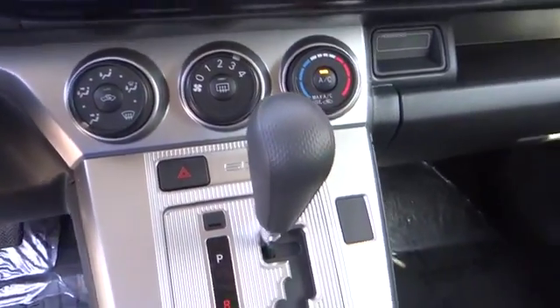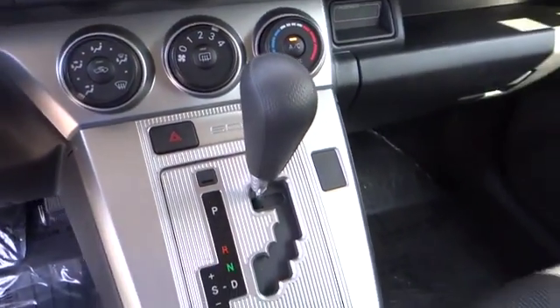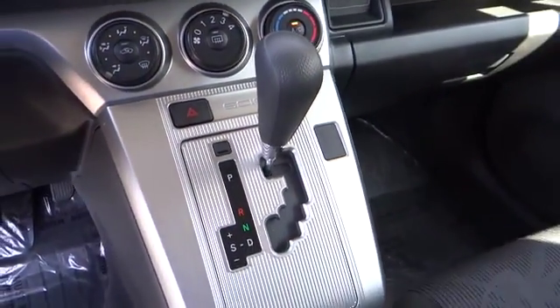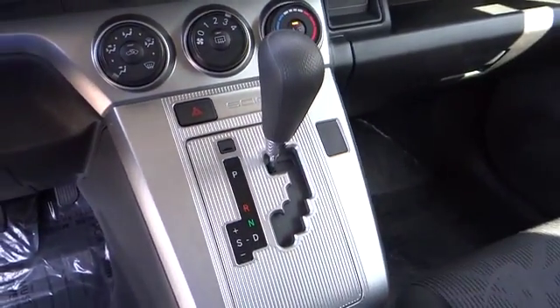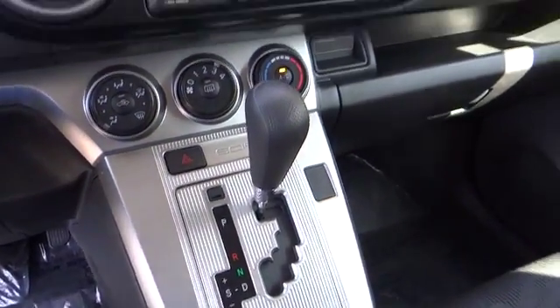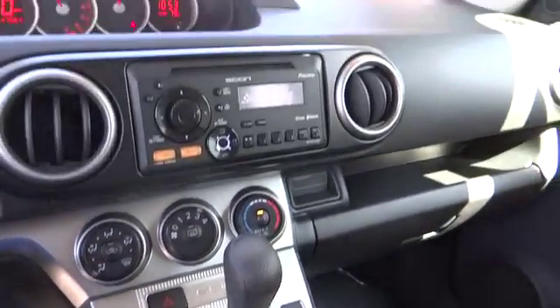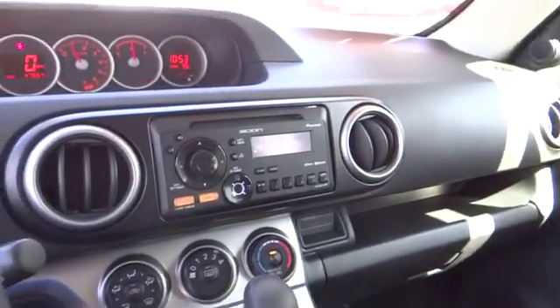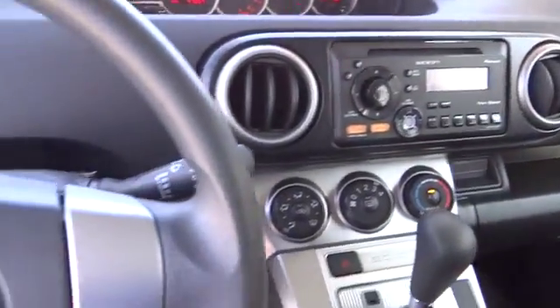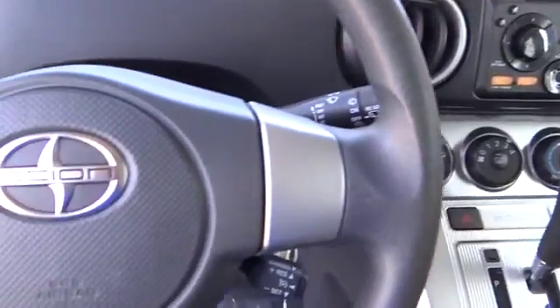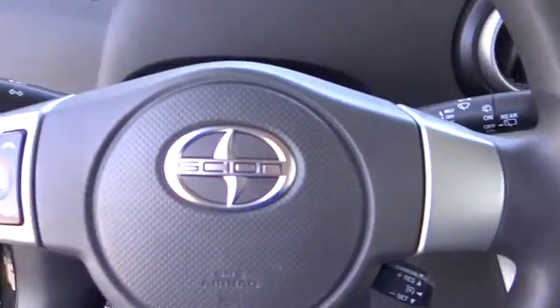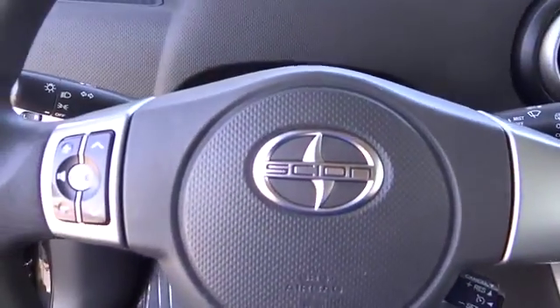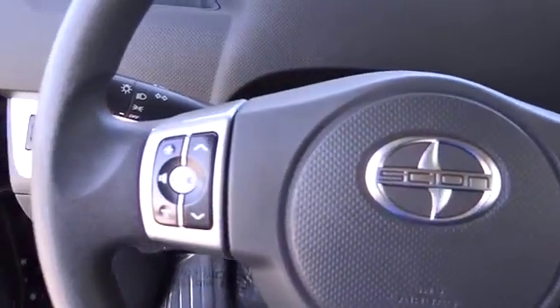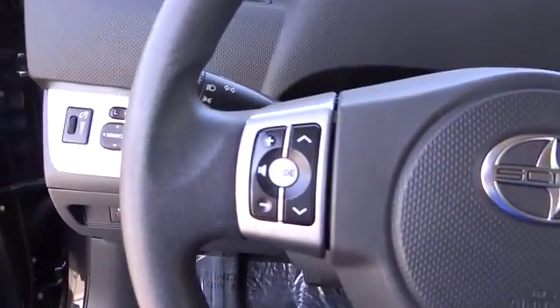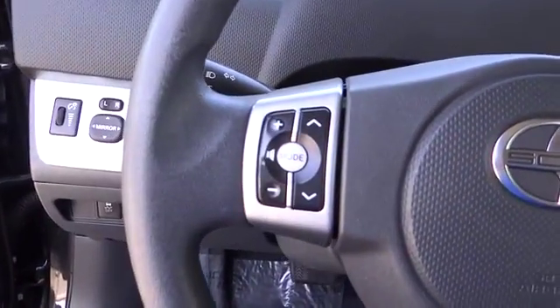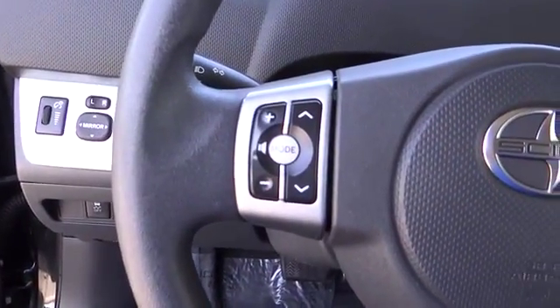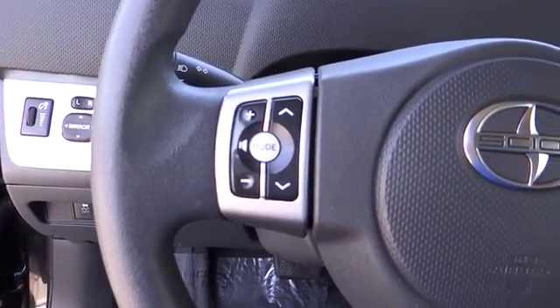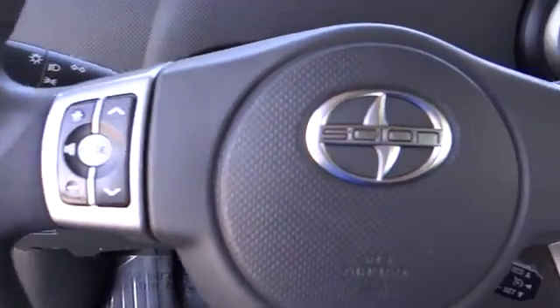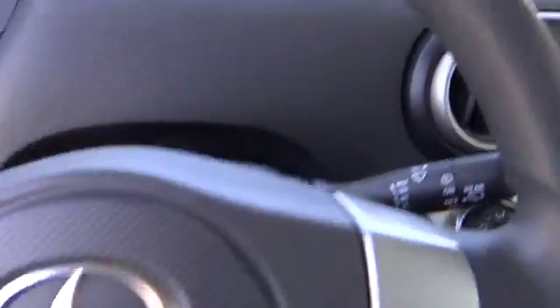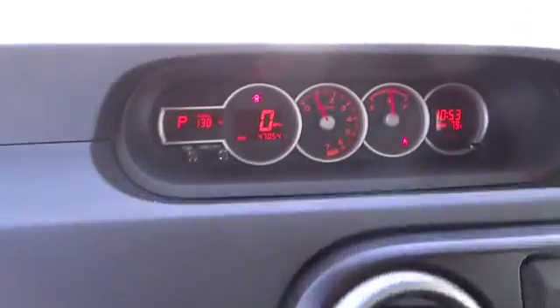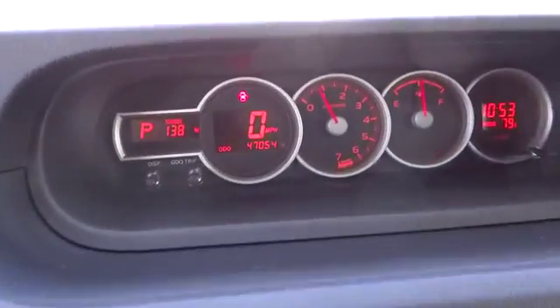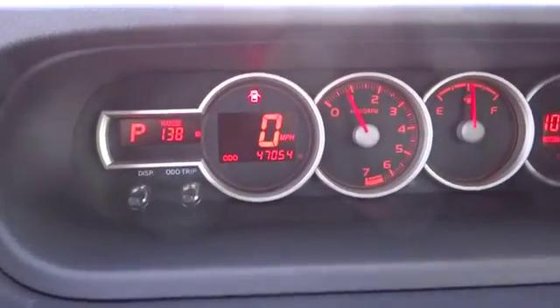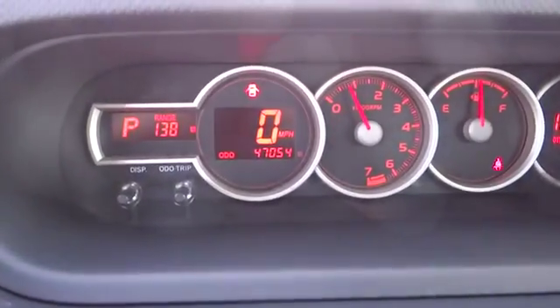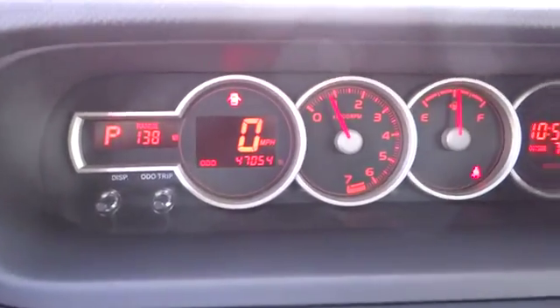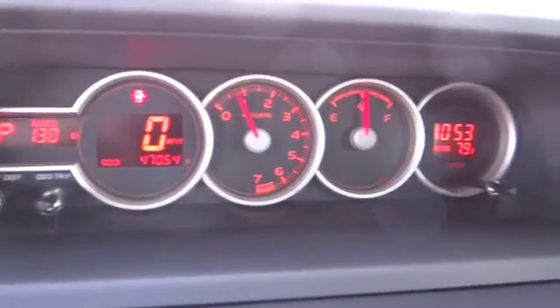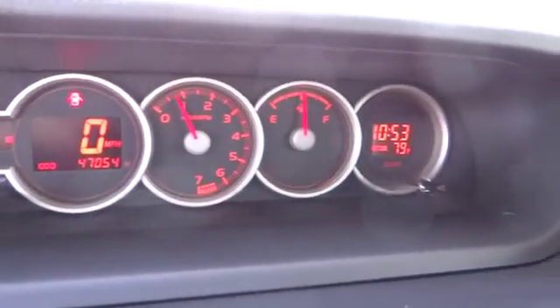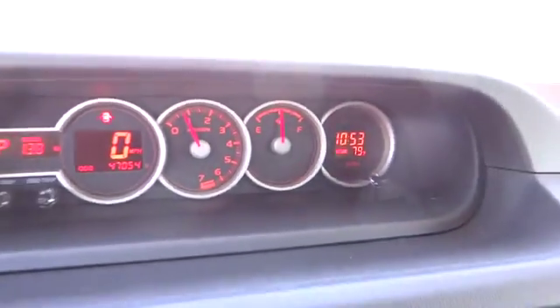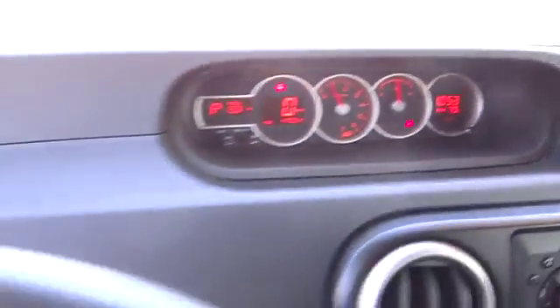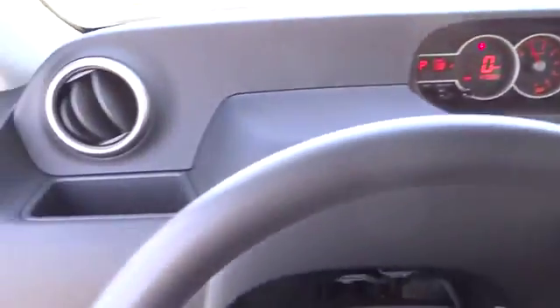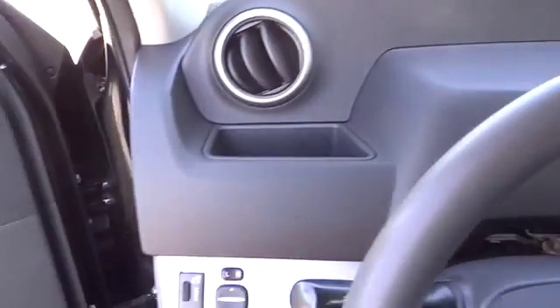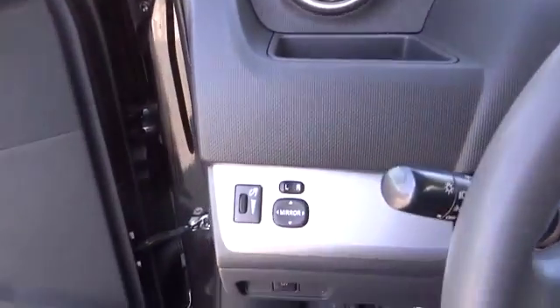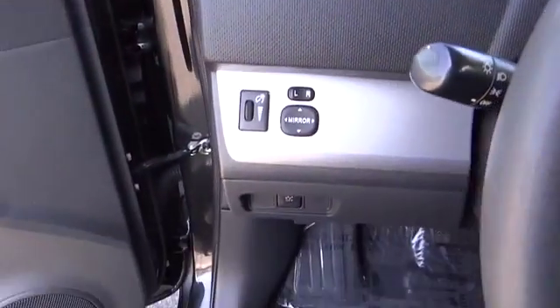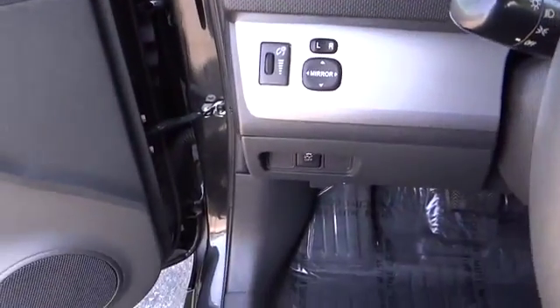Electronic stability control, trip computer, remote keyless entry, brake assist, panic alarm, tachometer, front bucket seats, rear window wiper, tilt steering wheel, front reading lamp, driver vanity mirror, passenger vanity mirror.